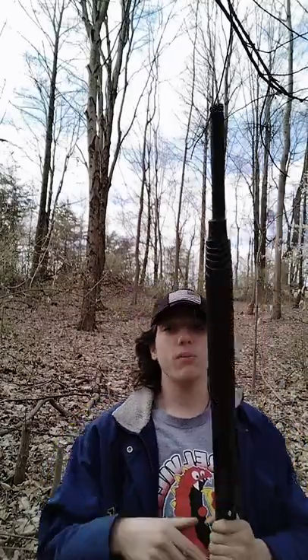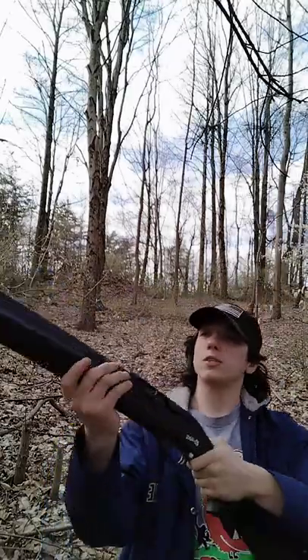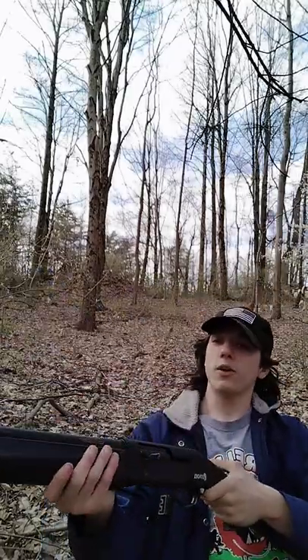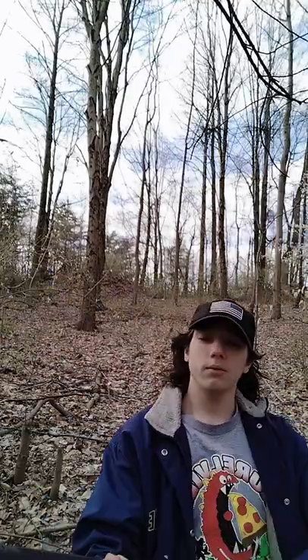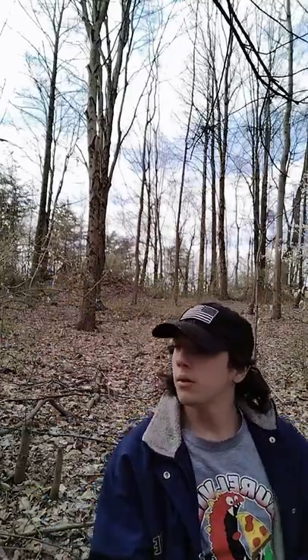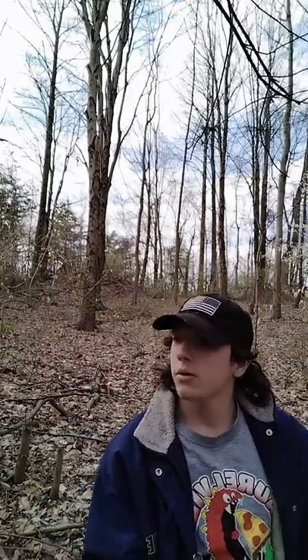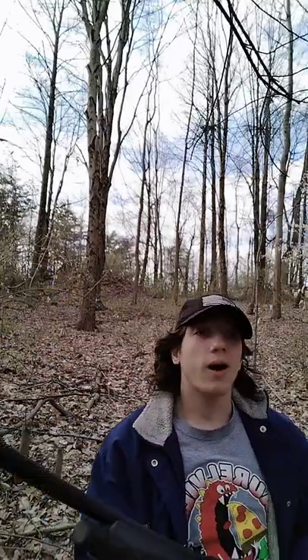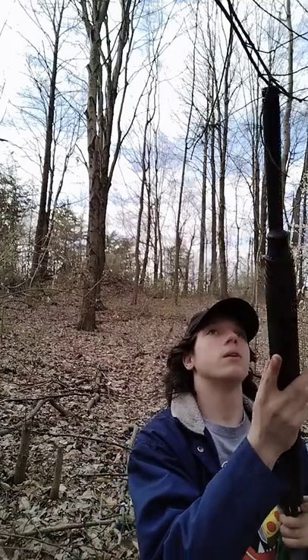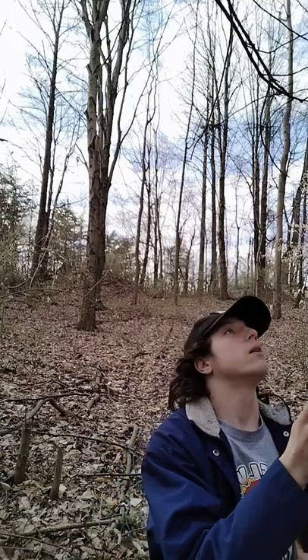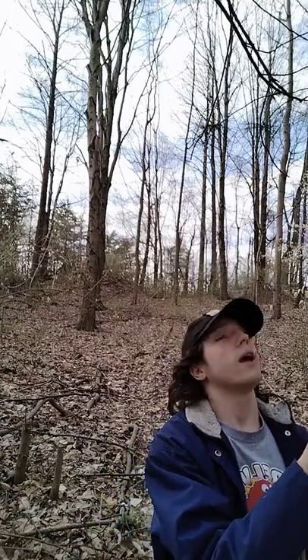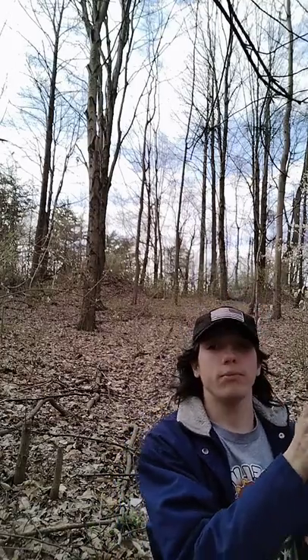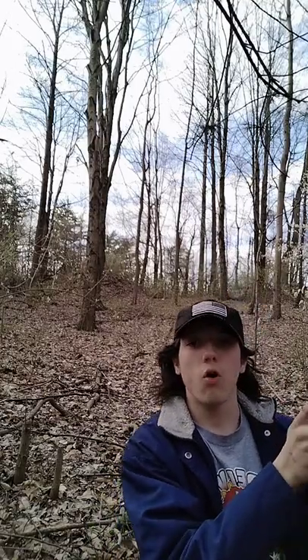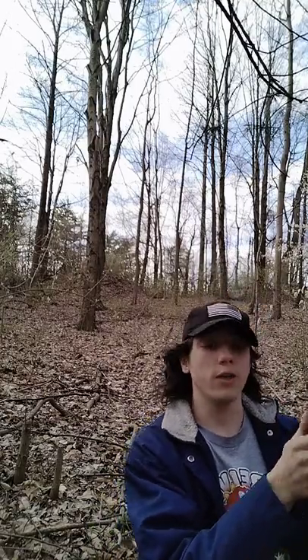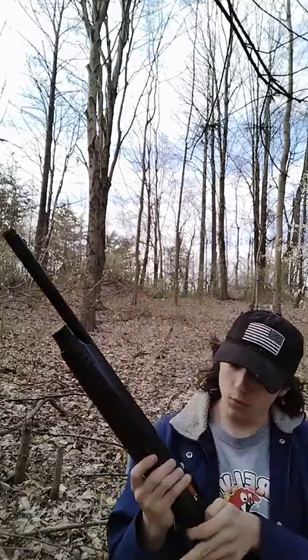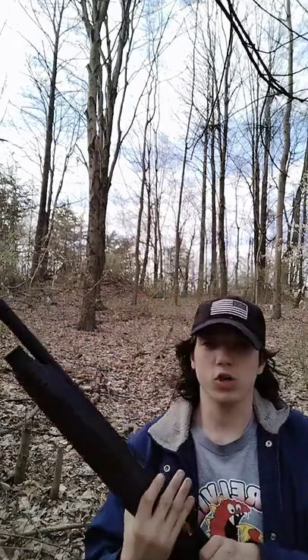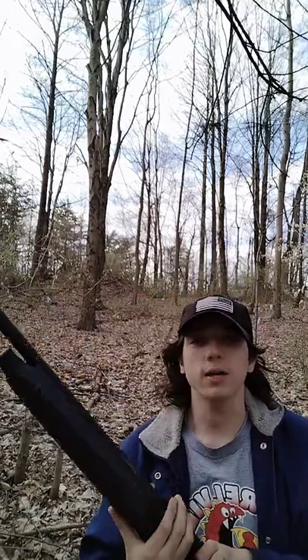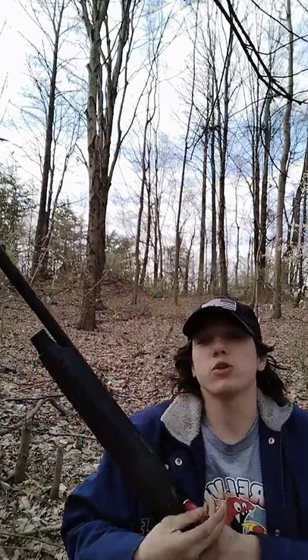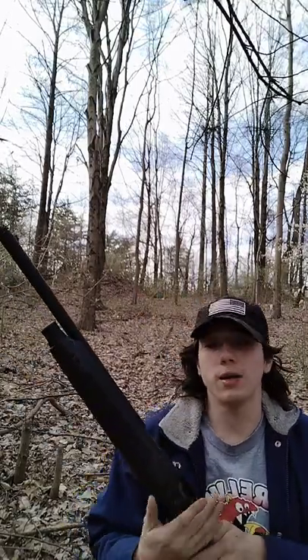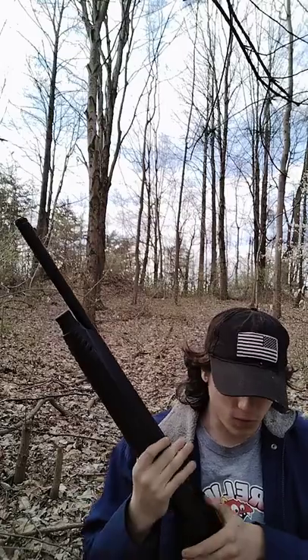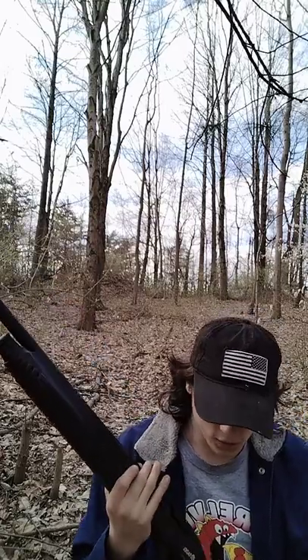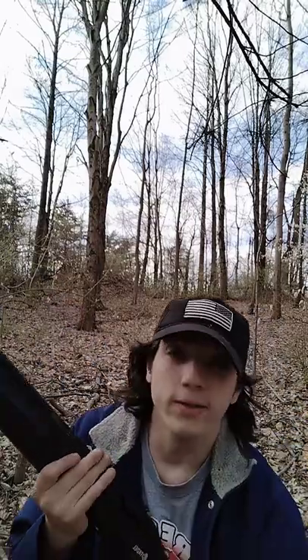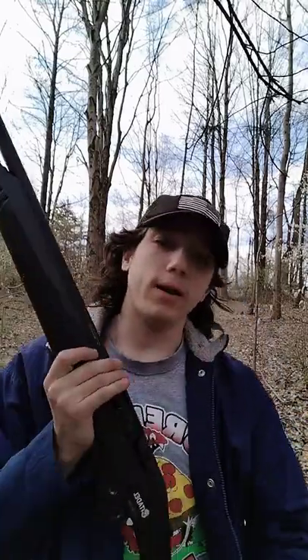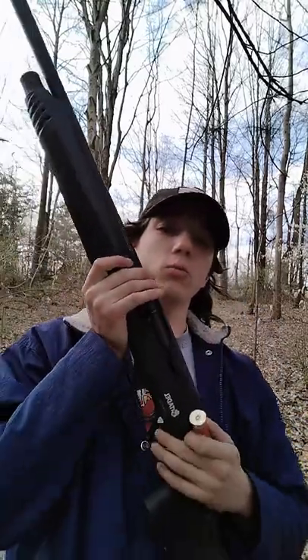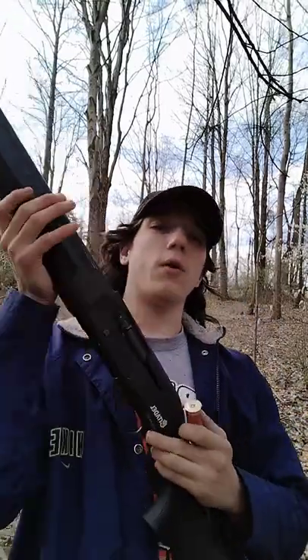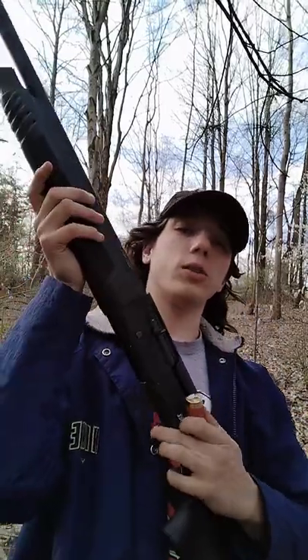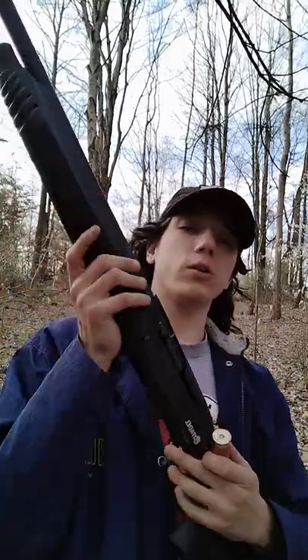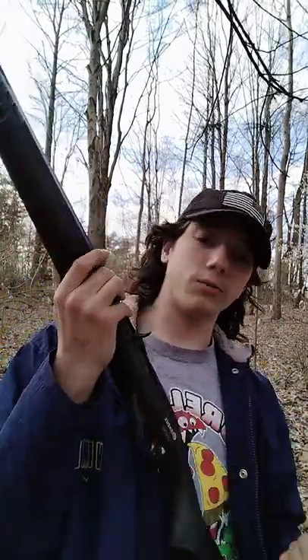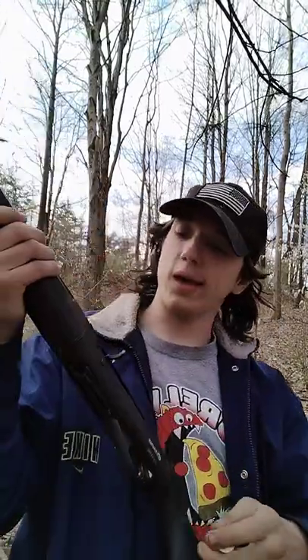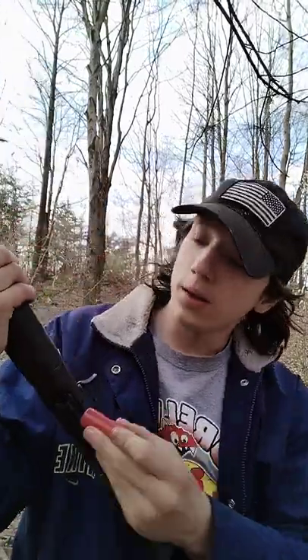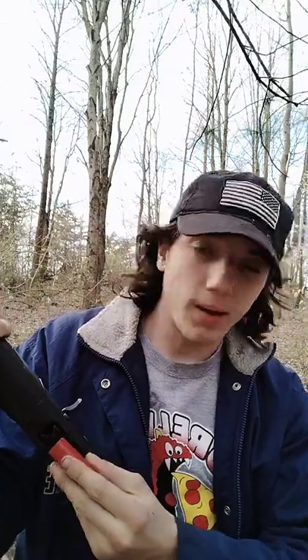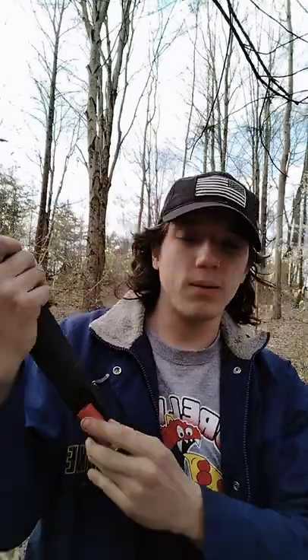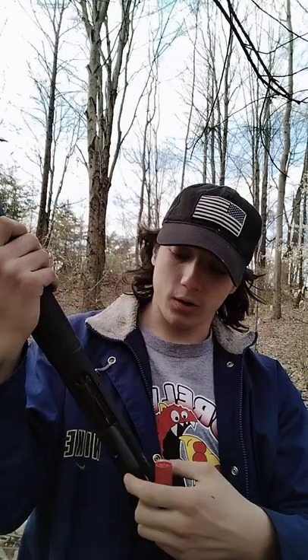It would make a good self-defense gun. Overall, I think if you want a shotgun — a first shotgun, a first 12-gauge — this is your way to go. It's only $200 at Royal King, maybe a little bit more at yours.